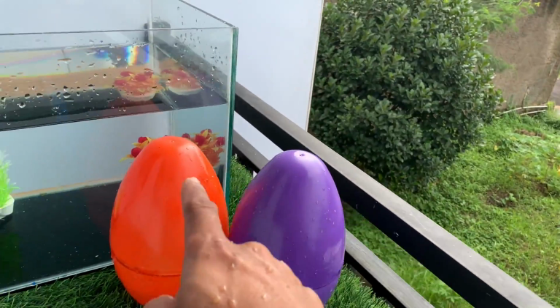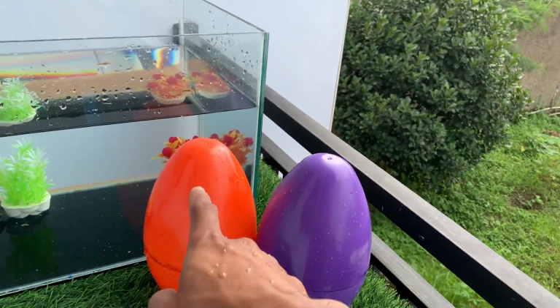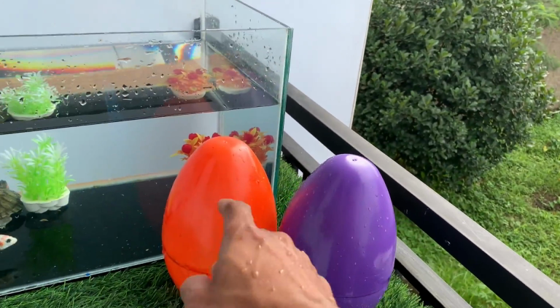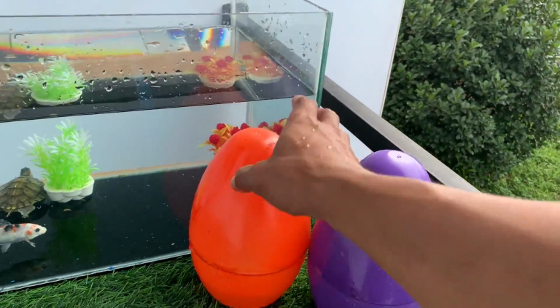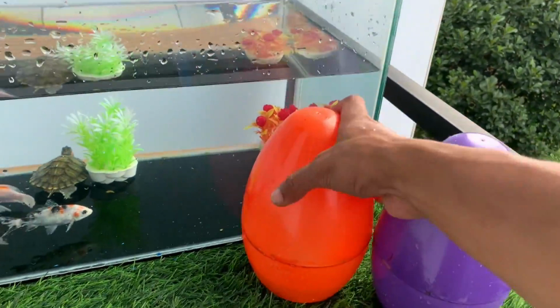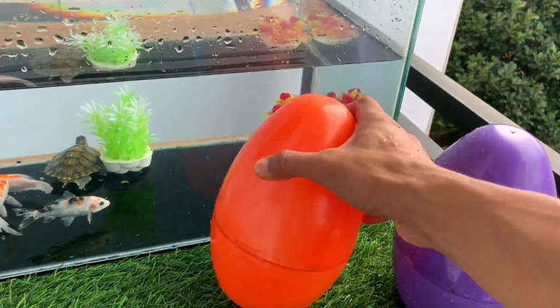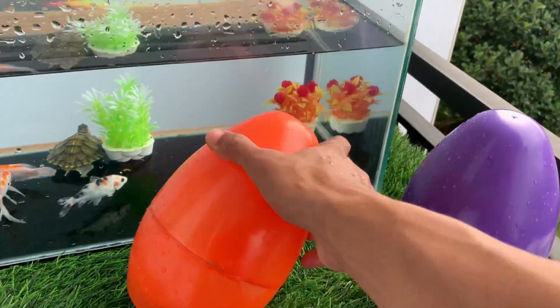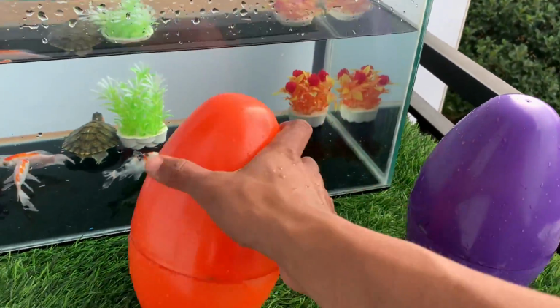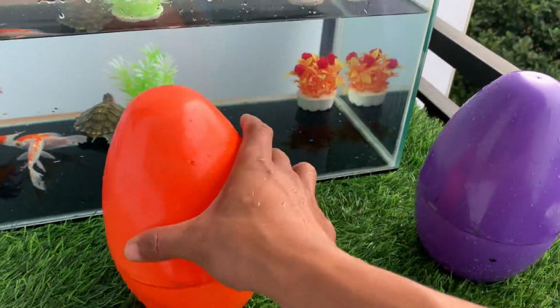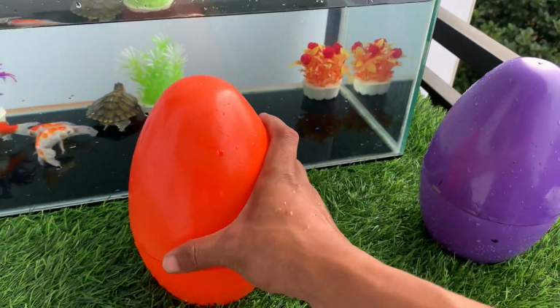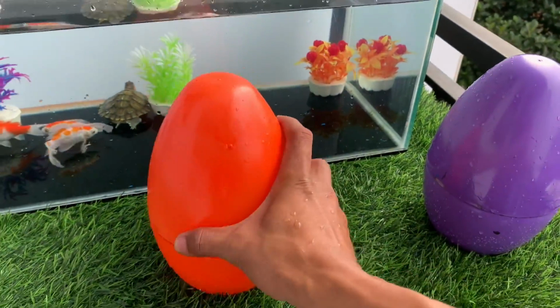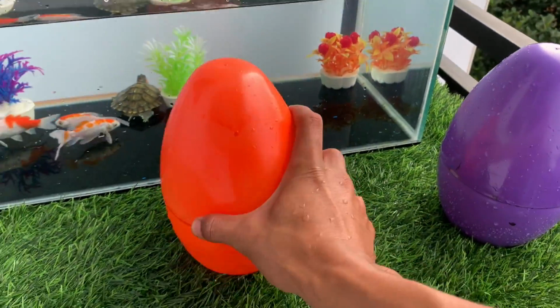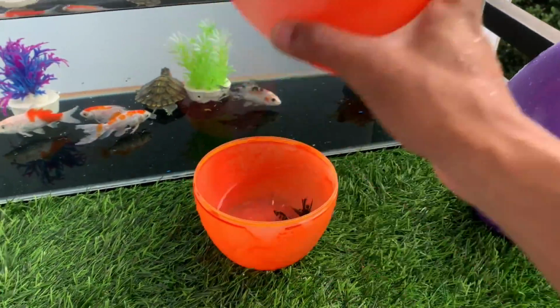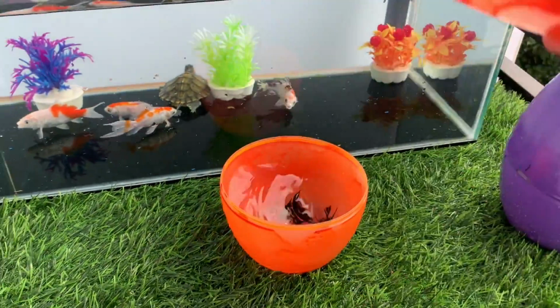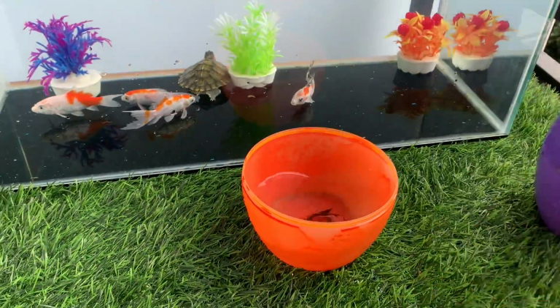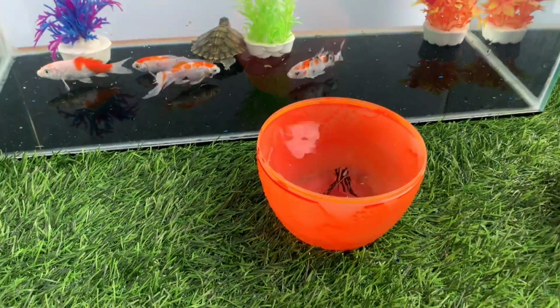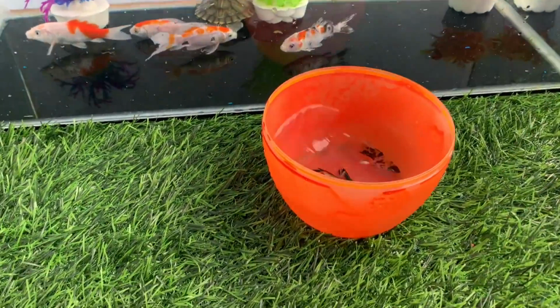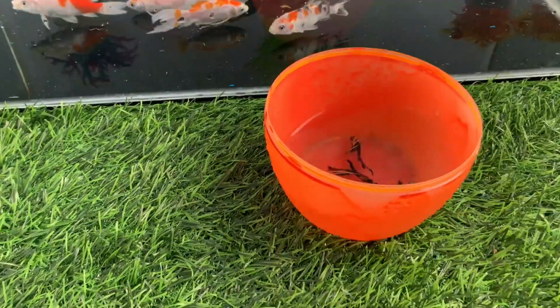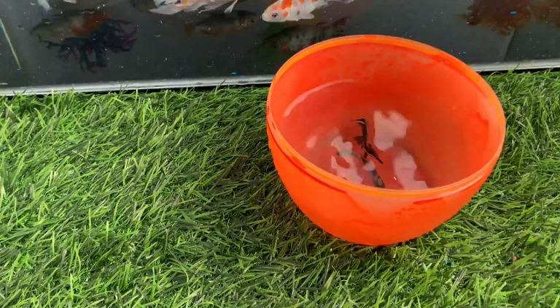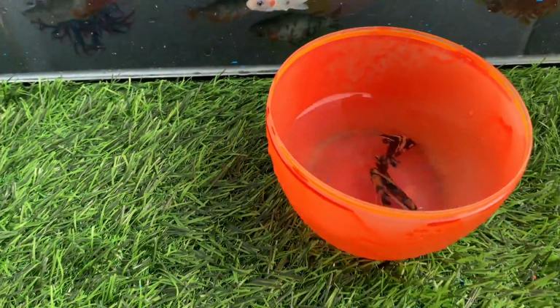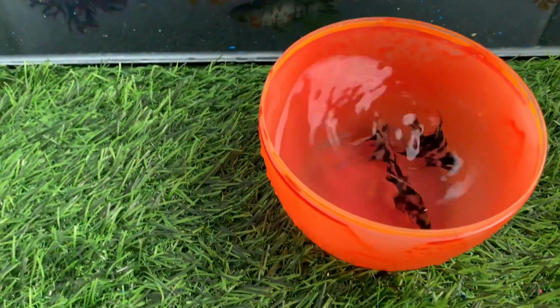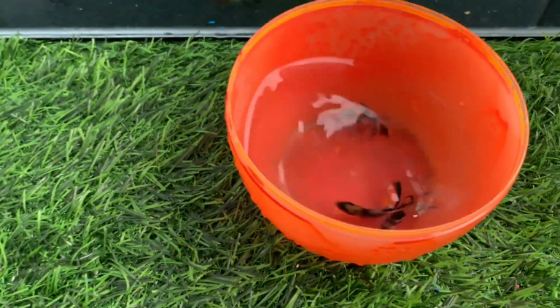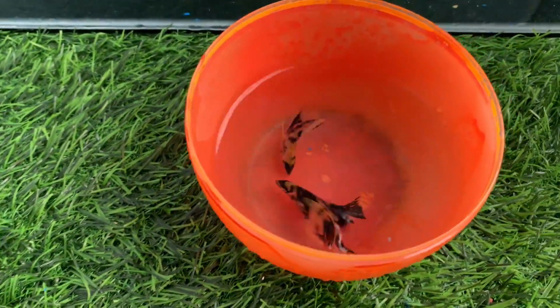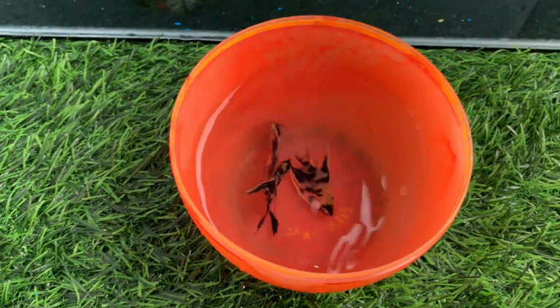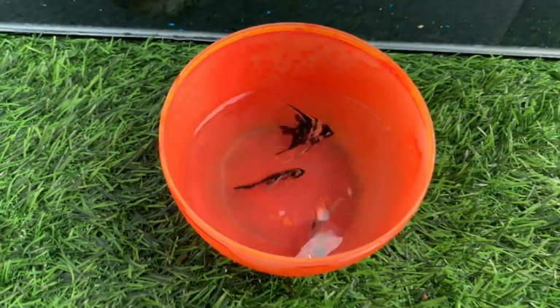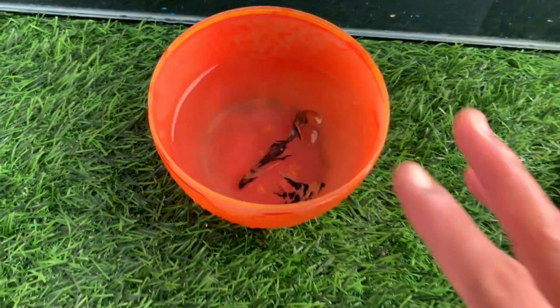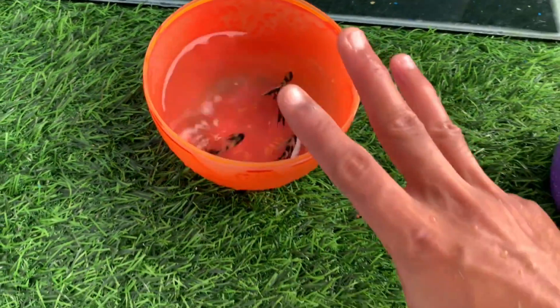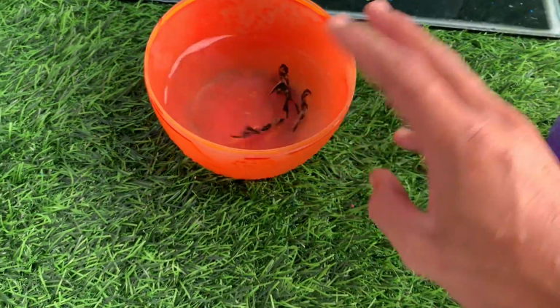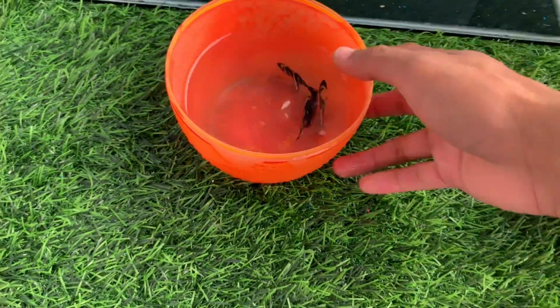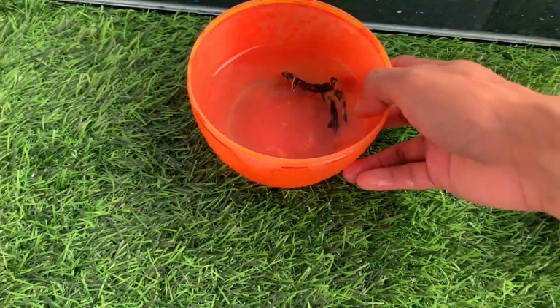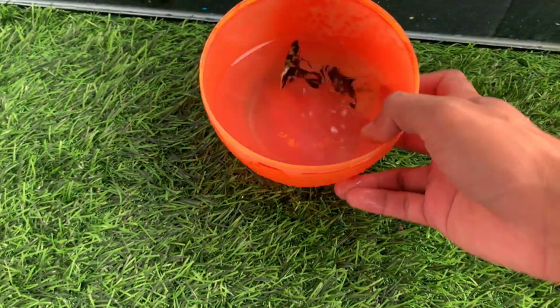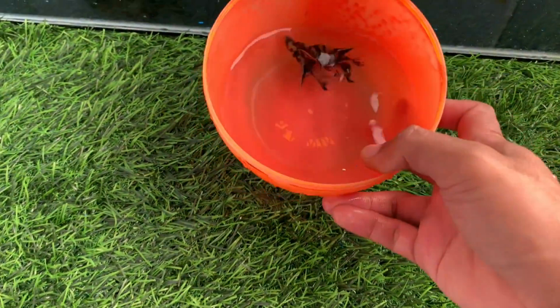Red egg. Look at this, these are three ornamental fish.